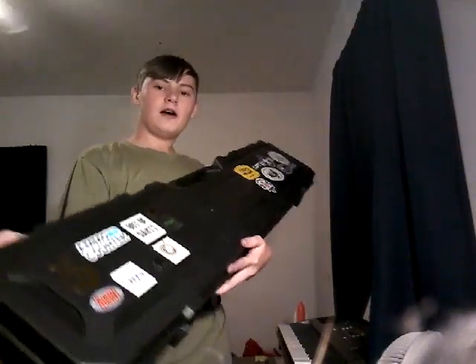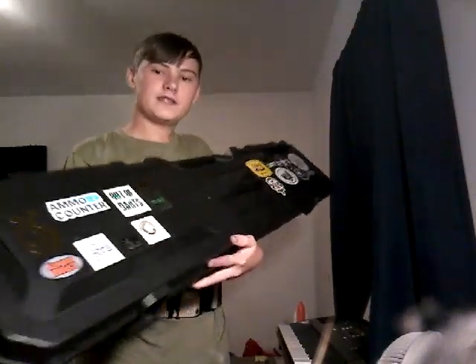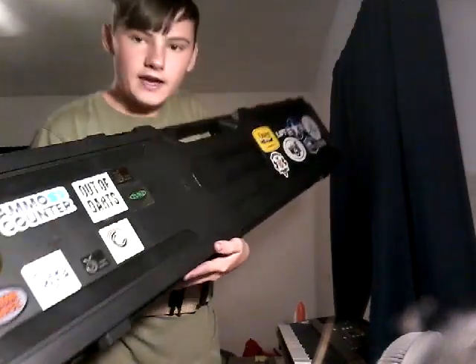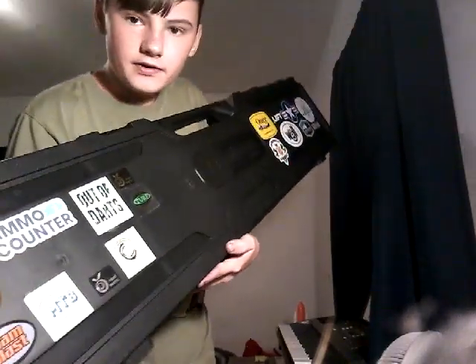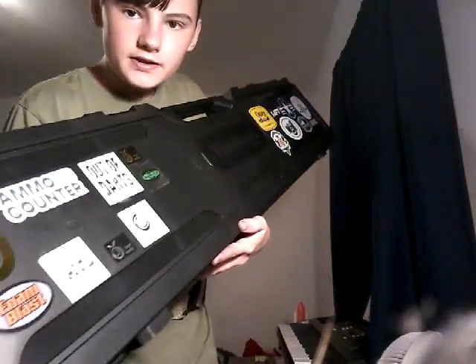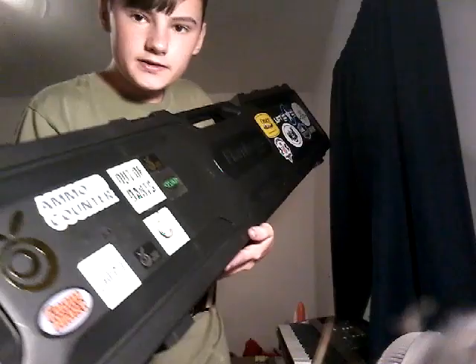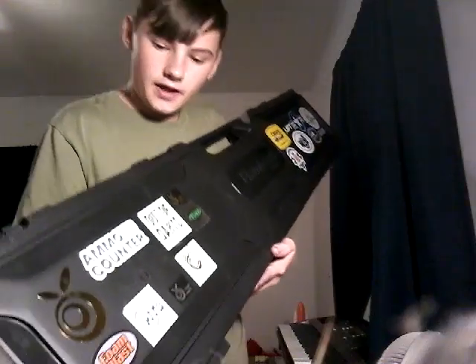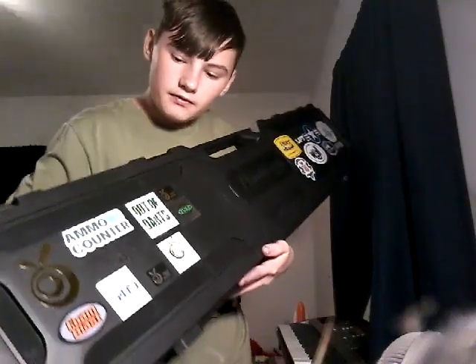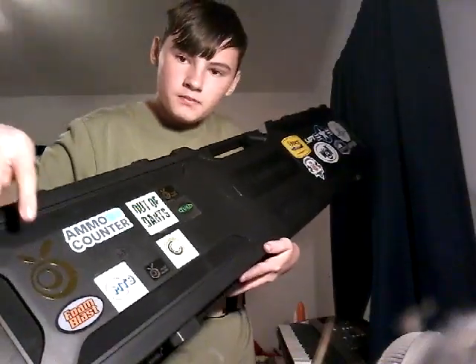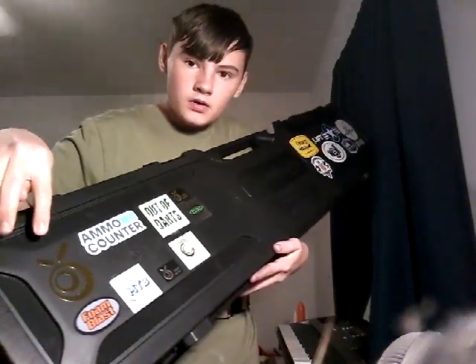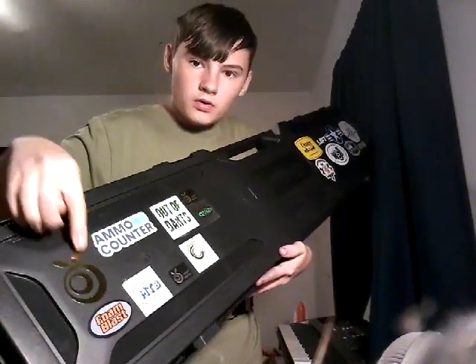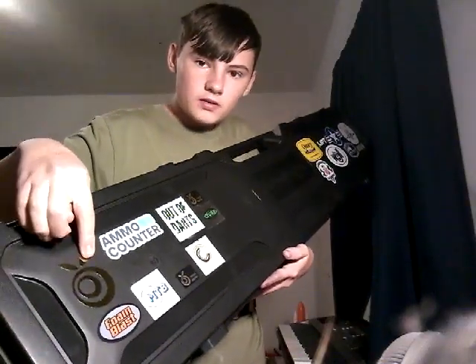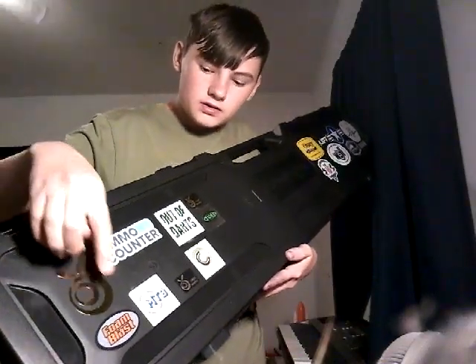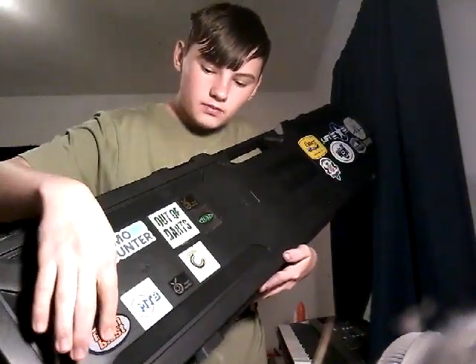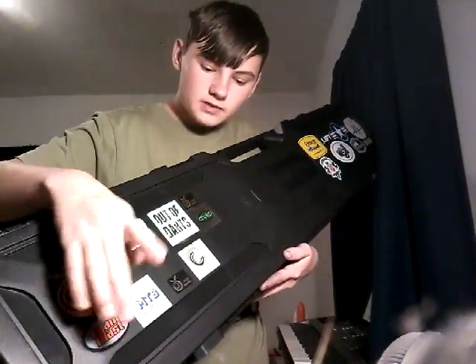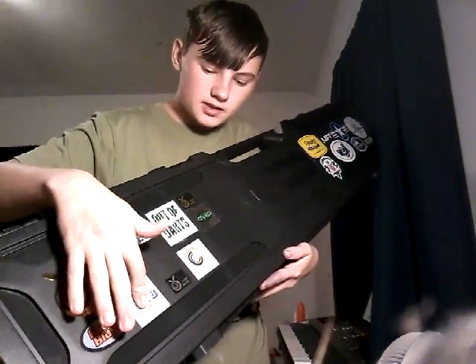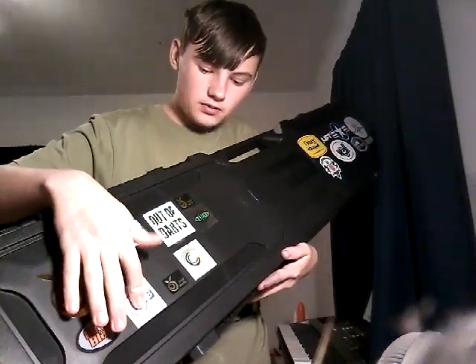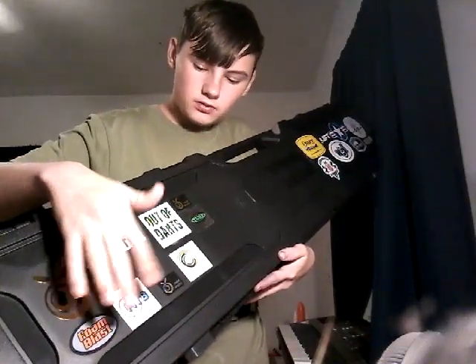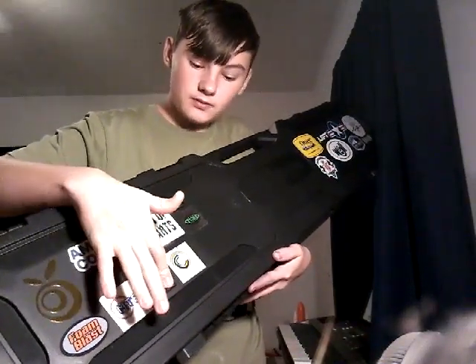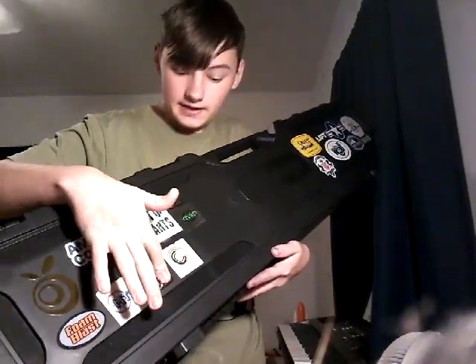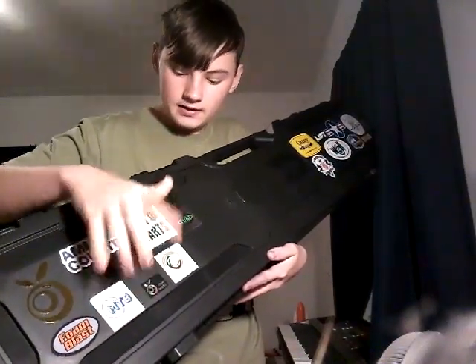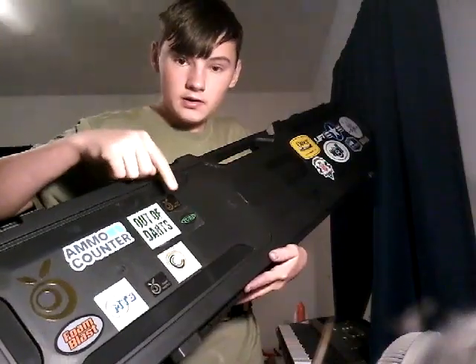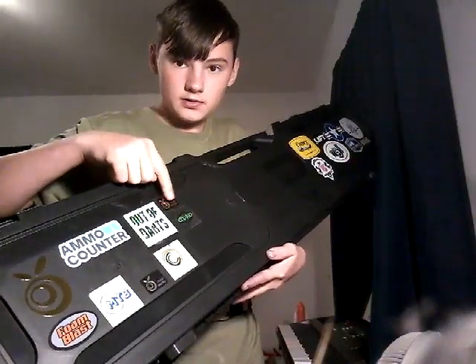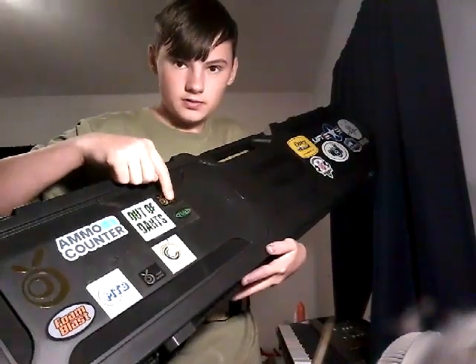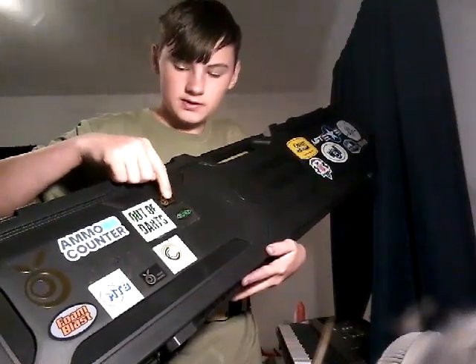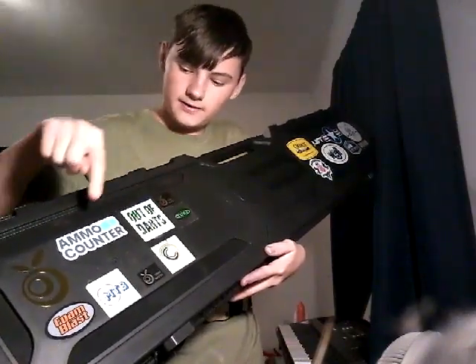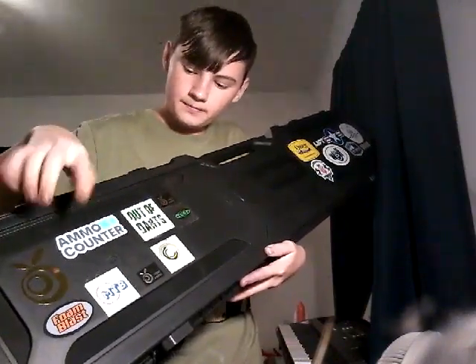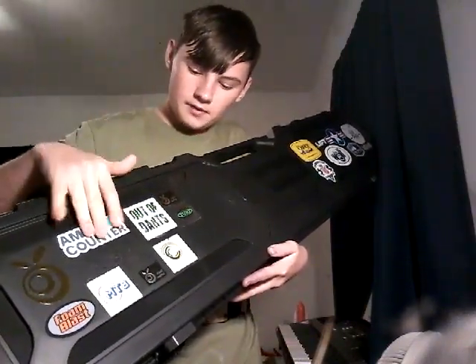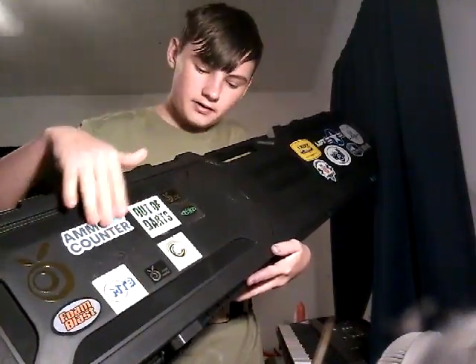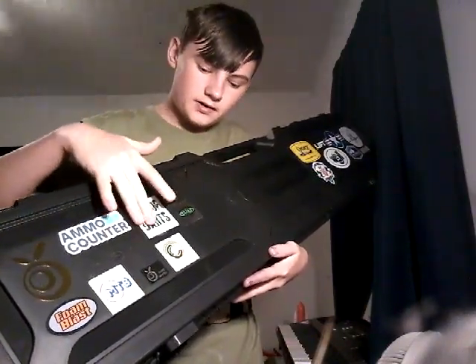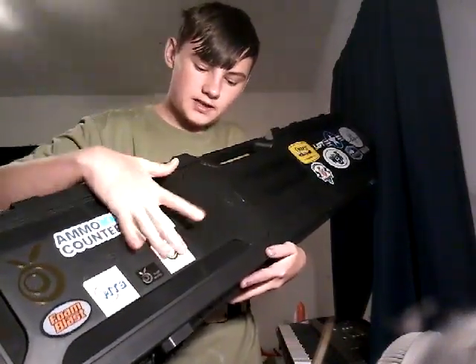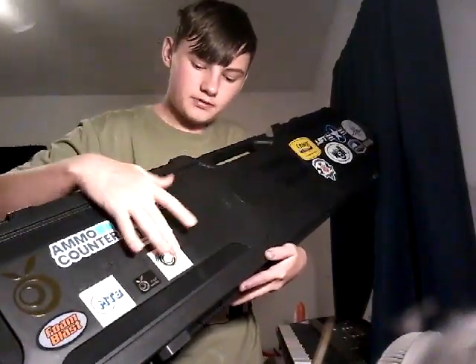On this side I have Nerf stickers, I have Orange Mod Works, Foam Blast, Make Test Battle, Orange Mod Works again. There's another Orange Mod Works up here. Nail counter out of Direct's Containment Crew.